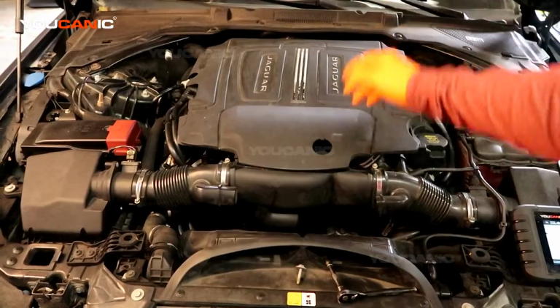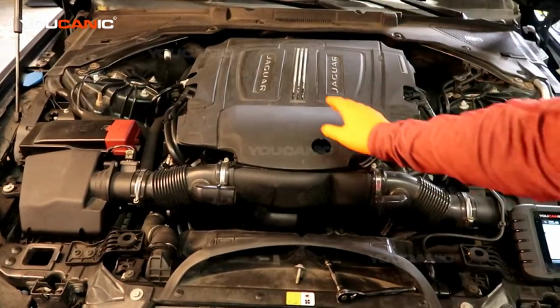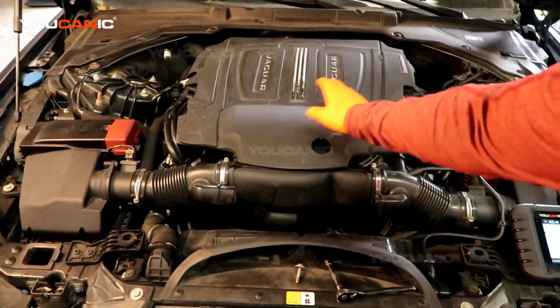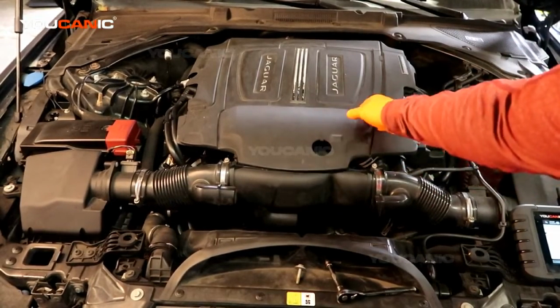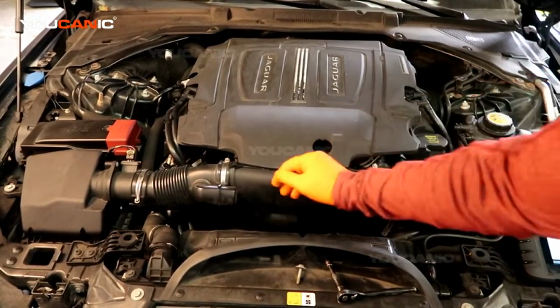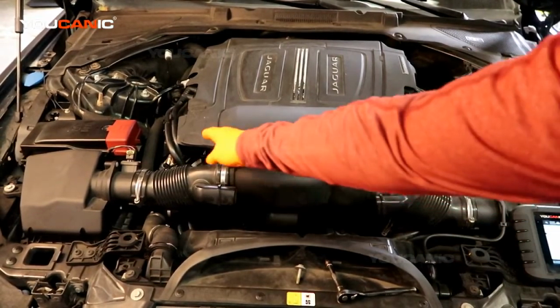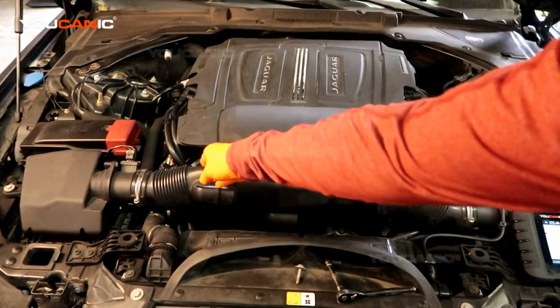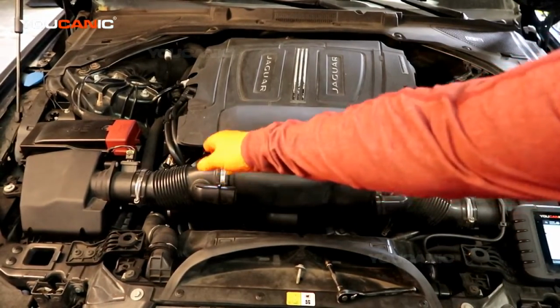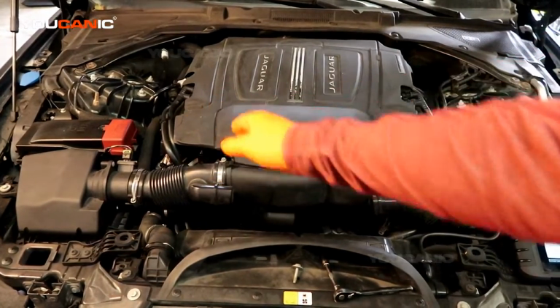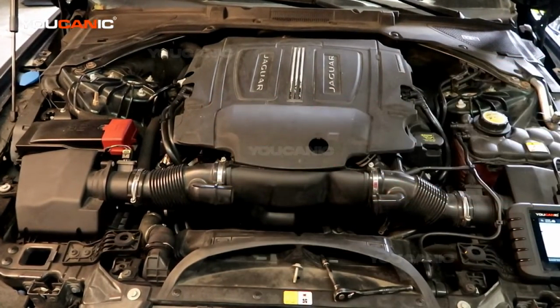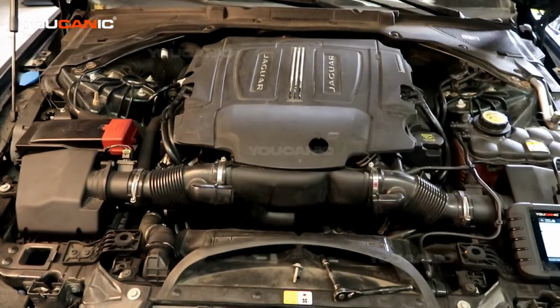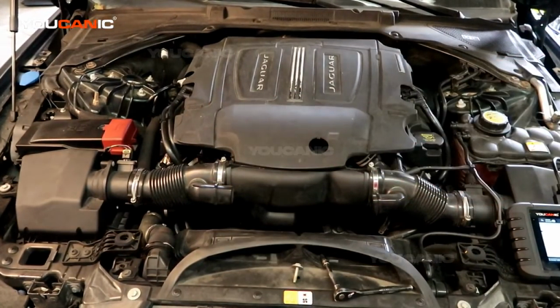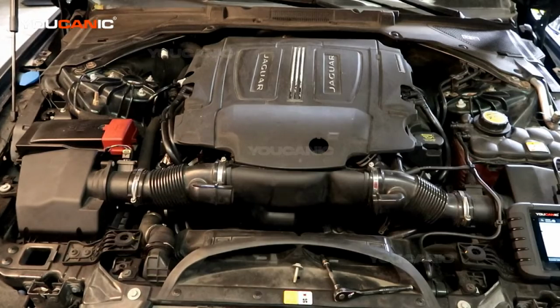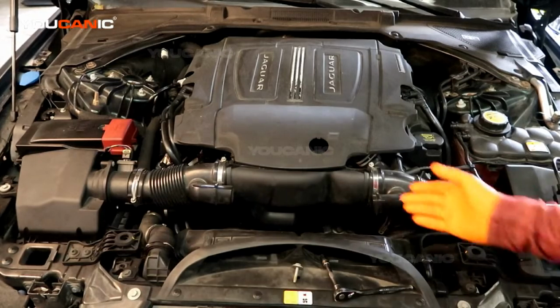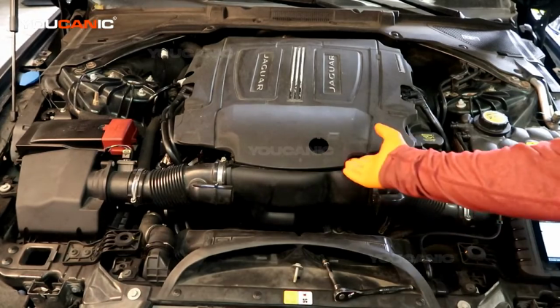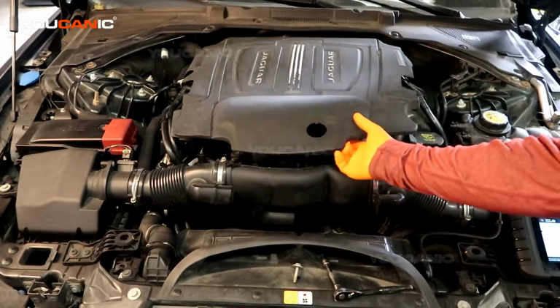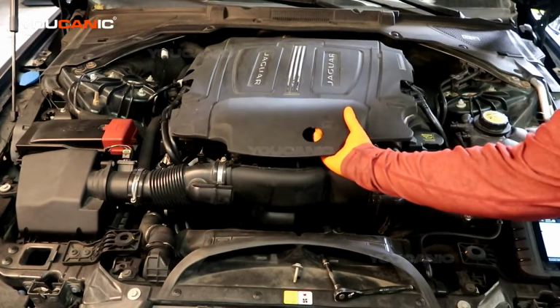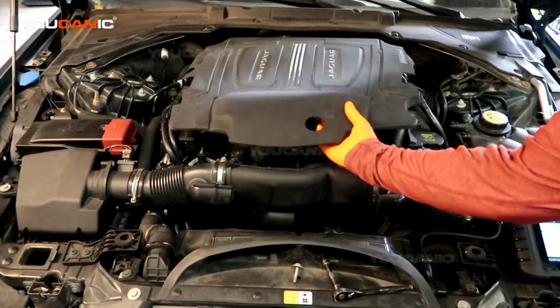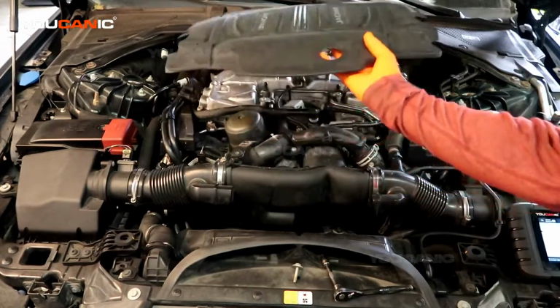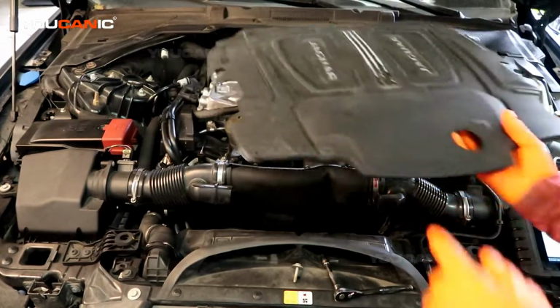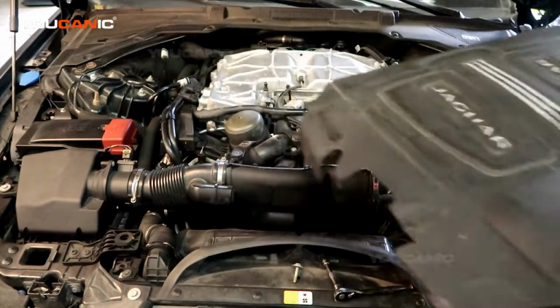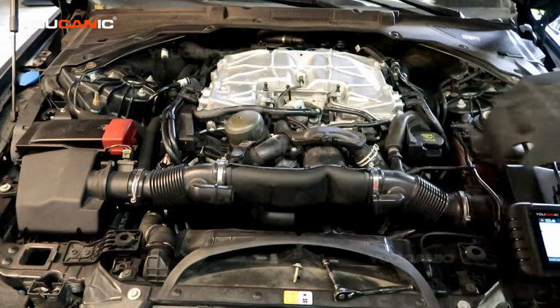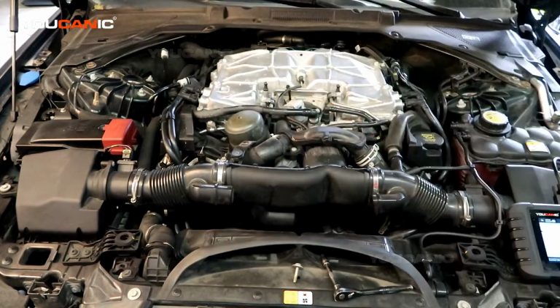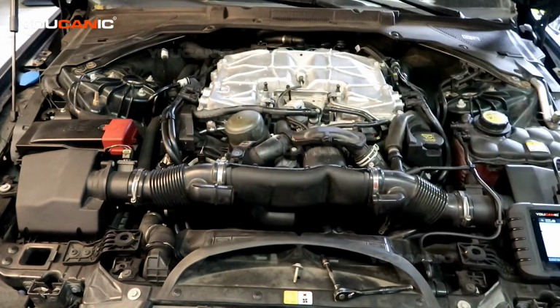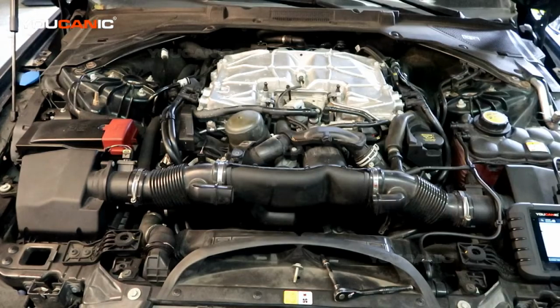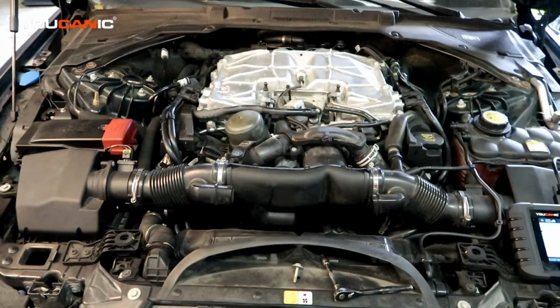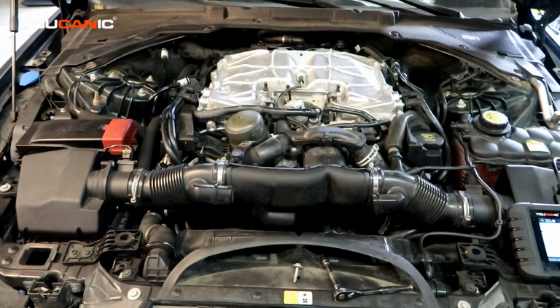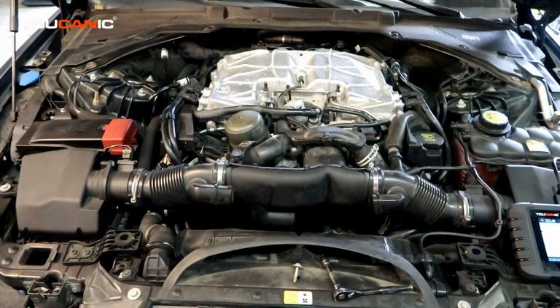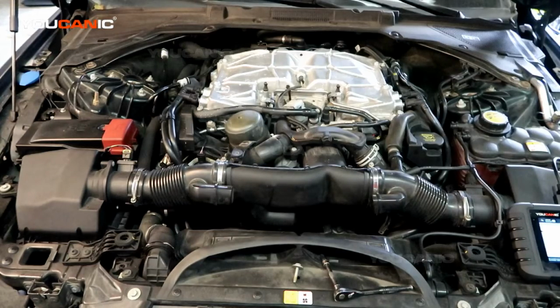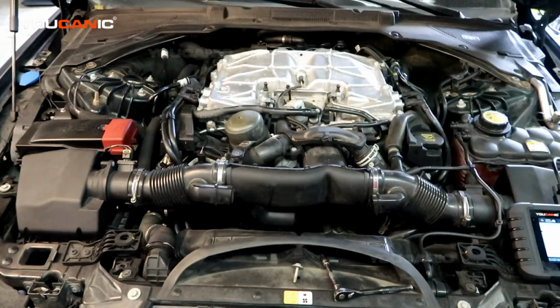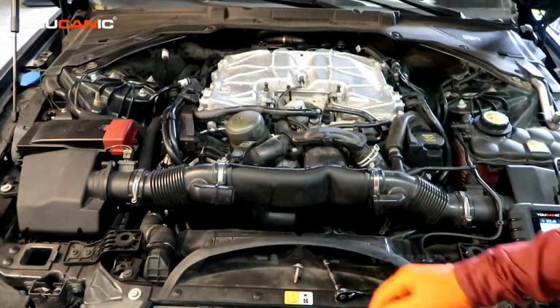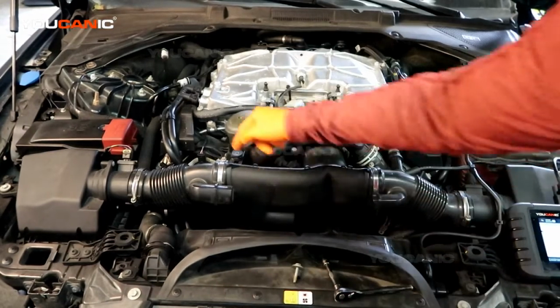On this vehicle we have cylinders 1-2-3 on this side and 4-5-6 on the other side, so bank one is the left side of the engine as we're looking at it. We'll pop this cover — it's just held on — so we pop that cover here.